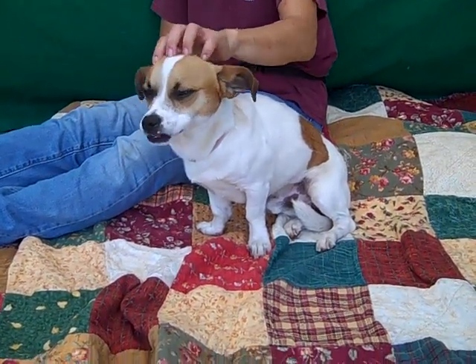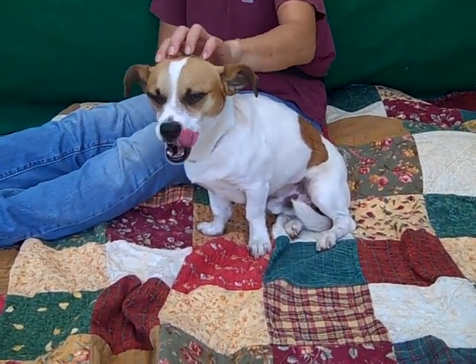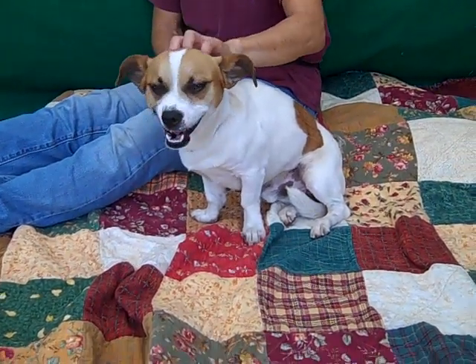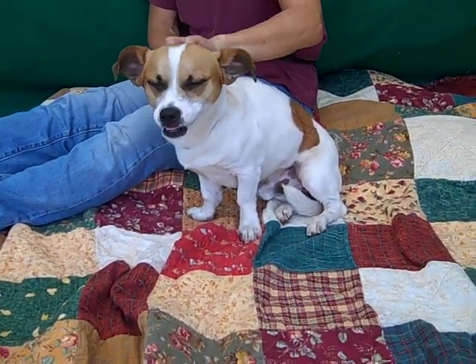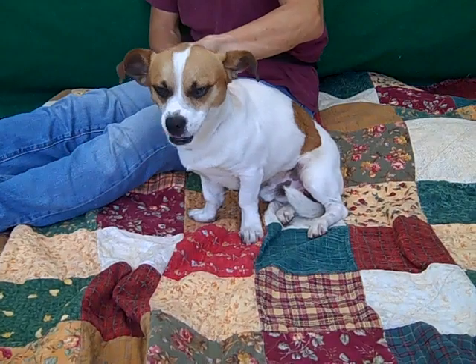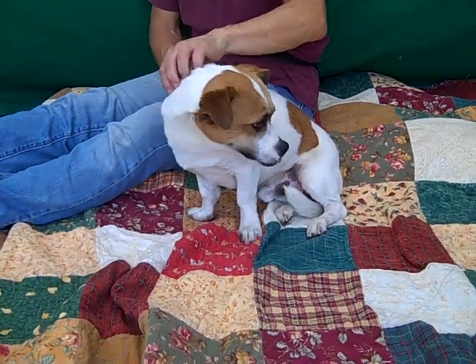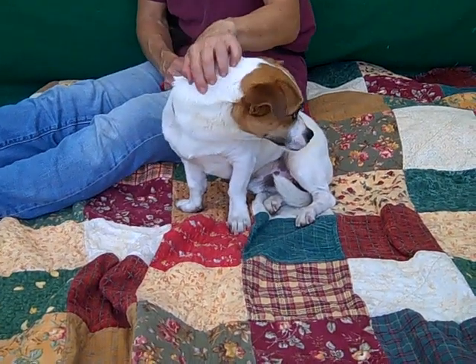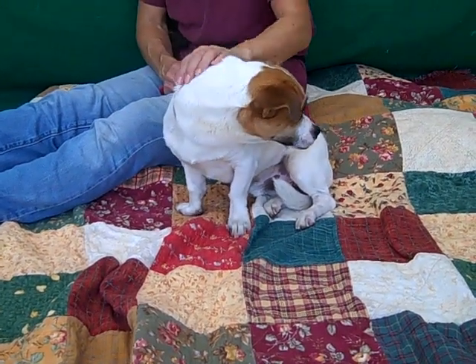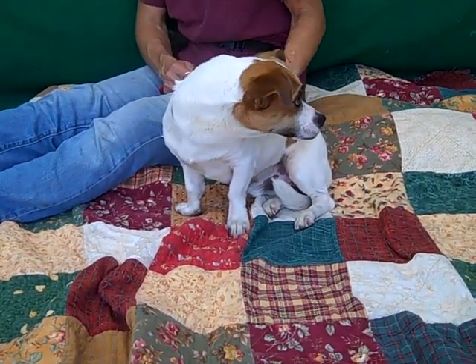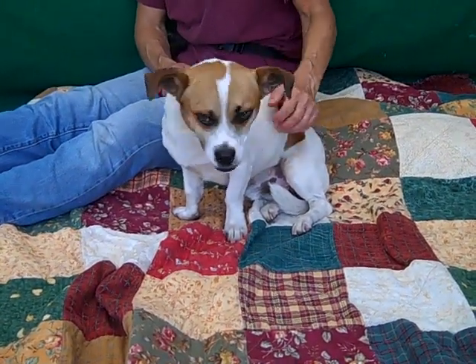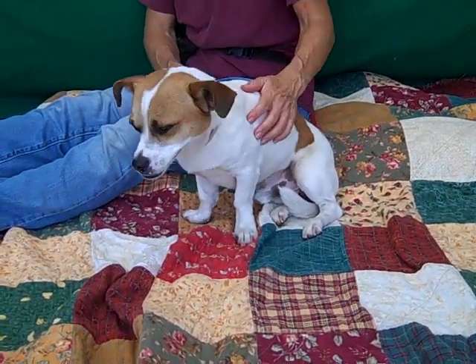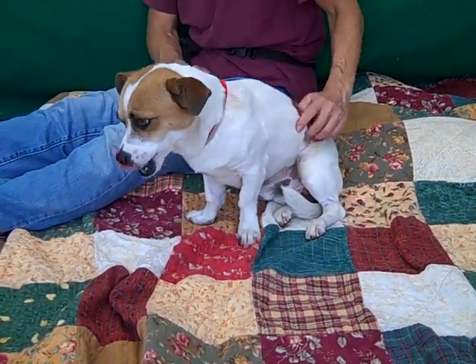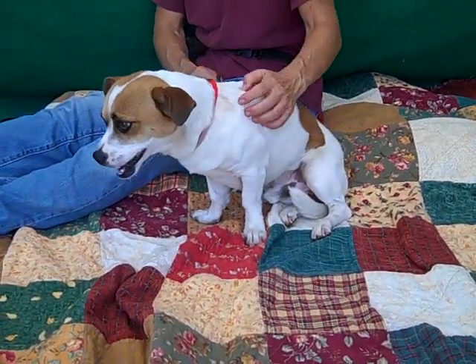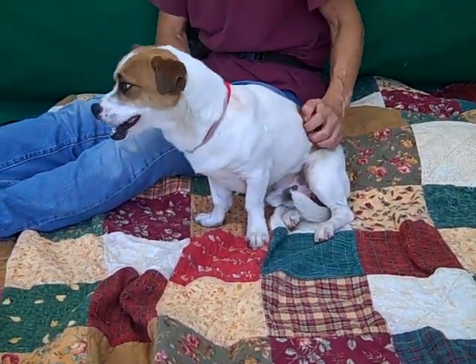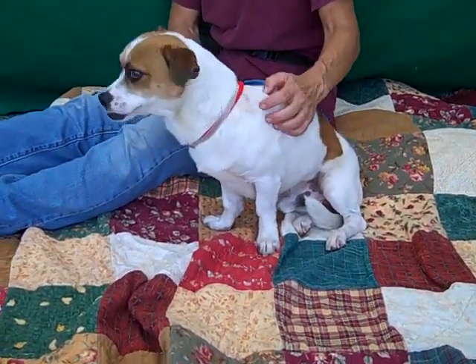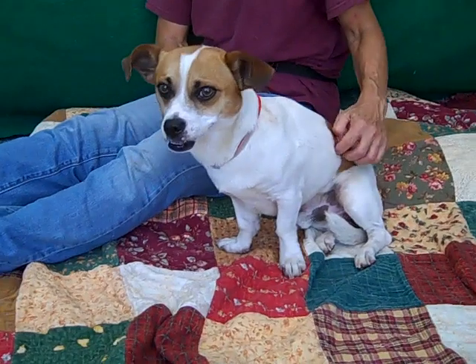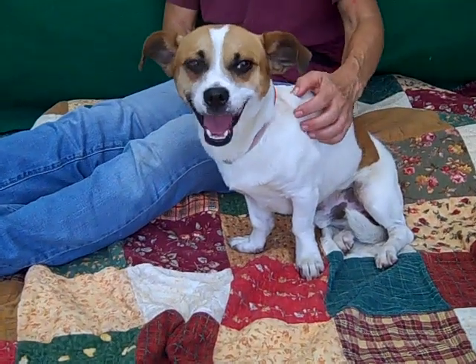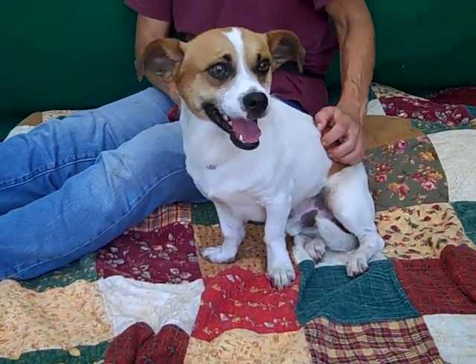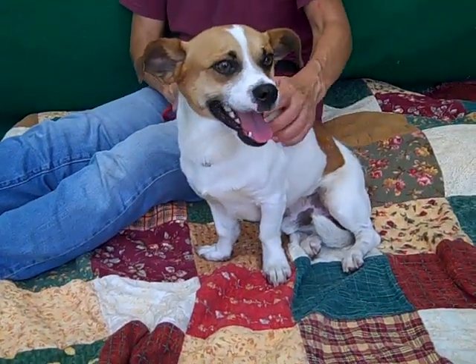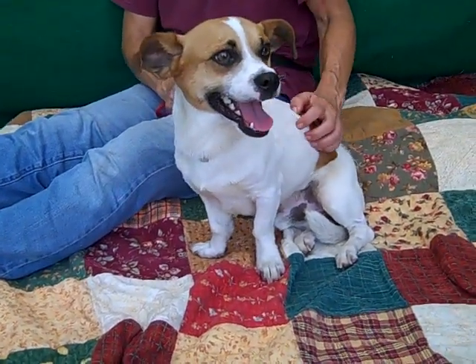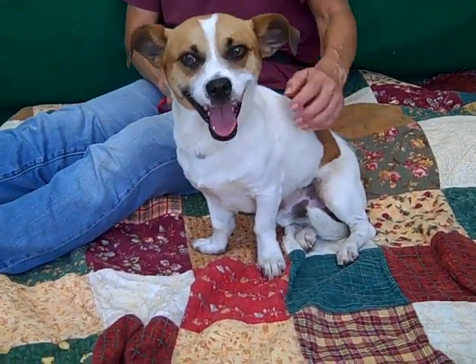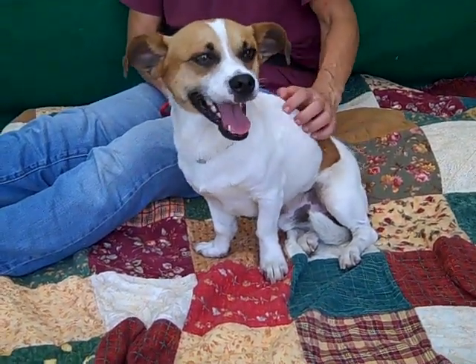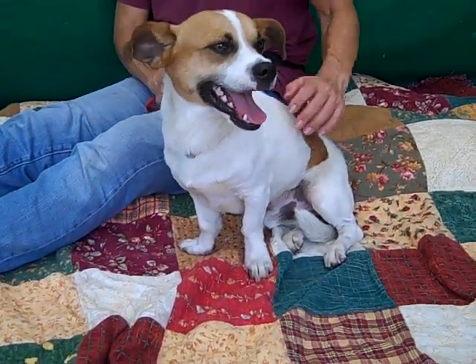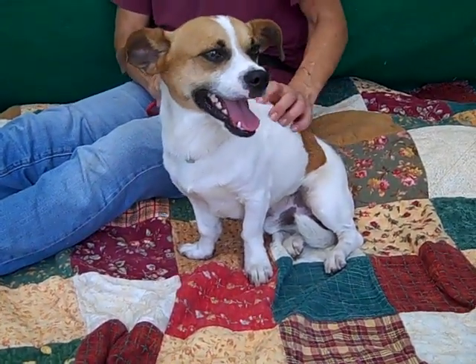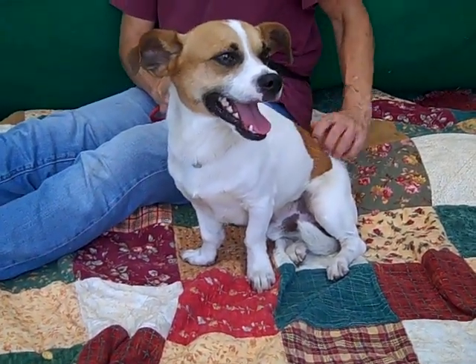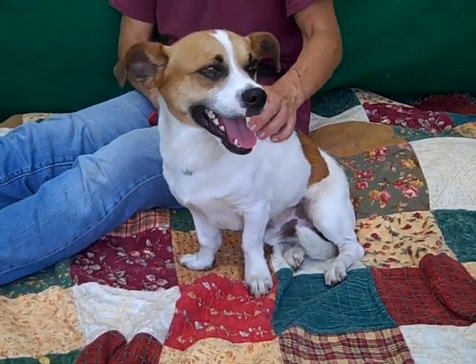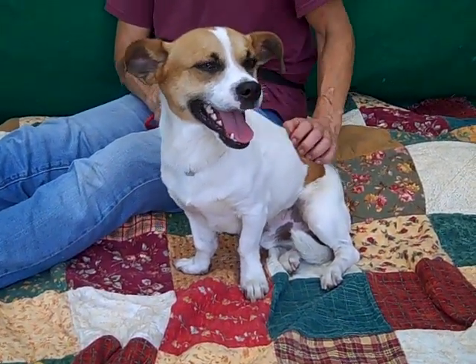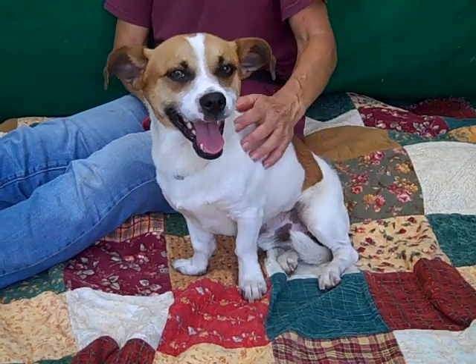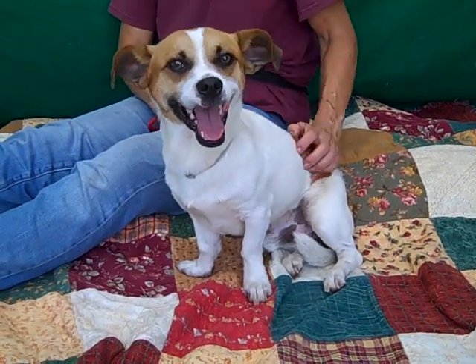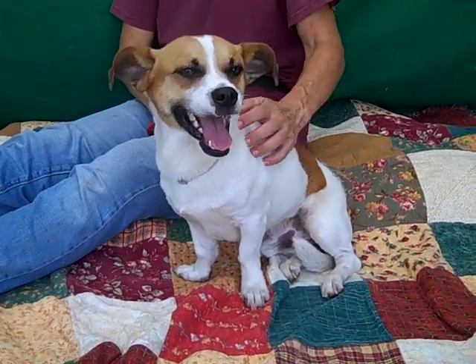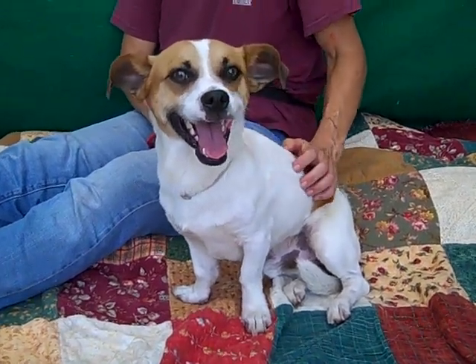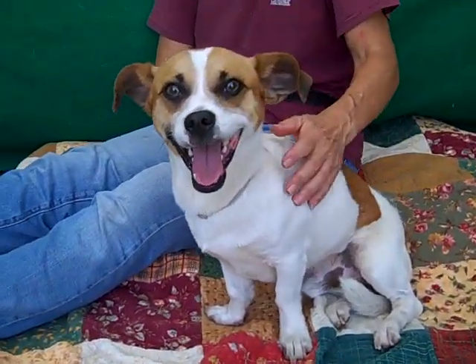Super affectionate, but we can tell he's gonna be a really fun pal to have around too. We would love to see him with a fun home that's gonna take him out and play with the ball, then come back in and cuddle up with him, because he is just awesome and he is gonna make a great best friend.